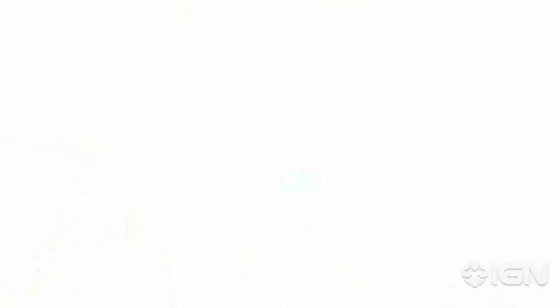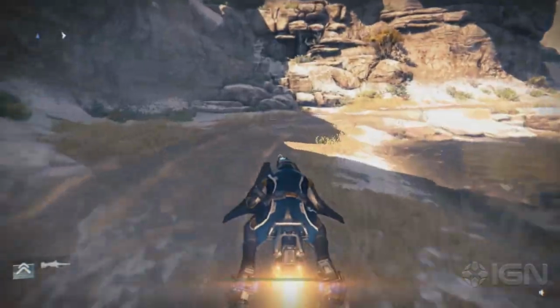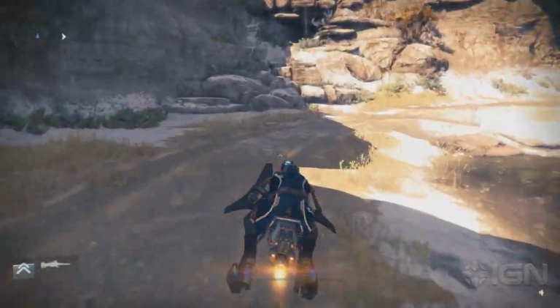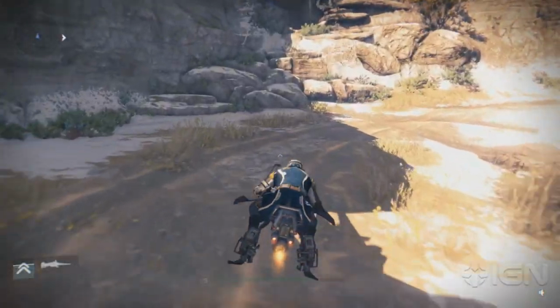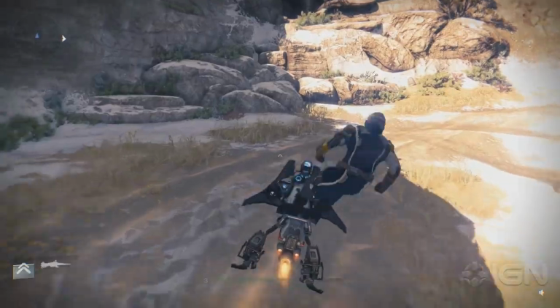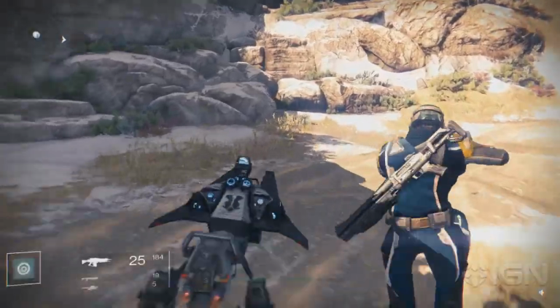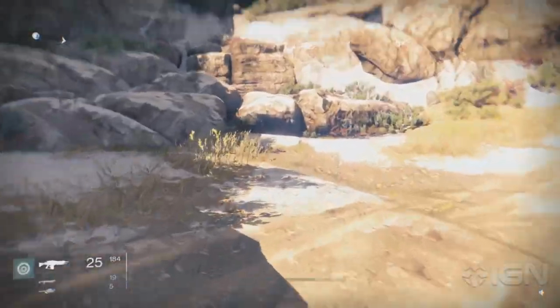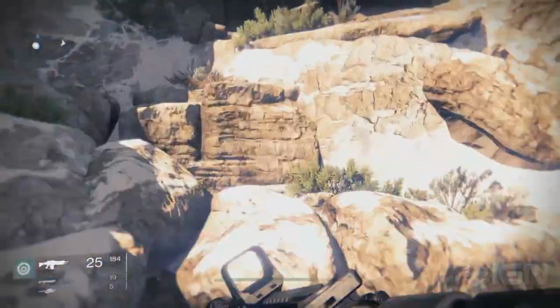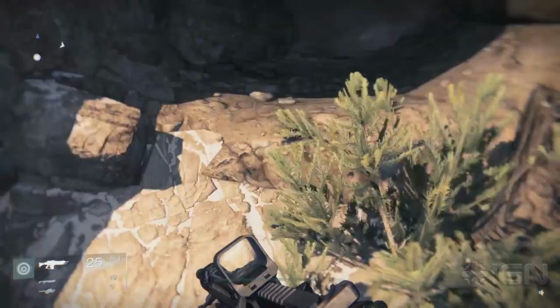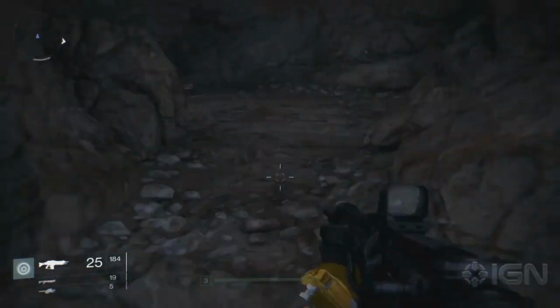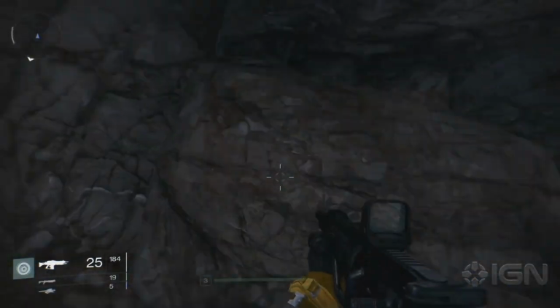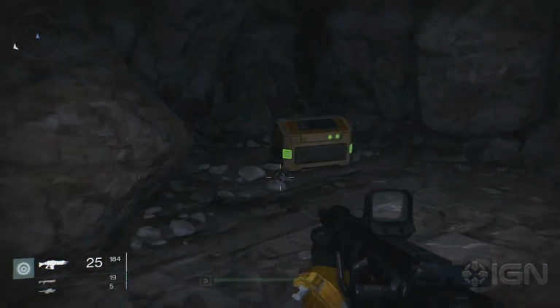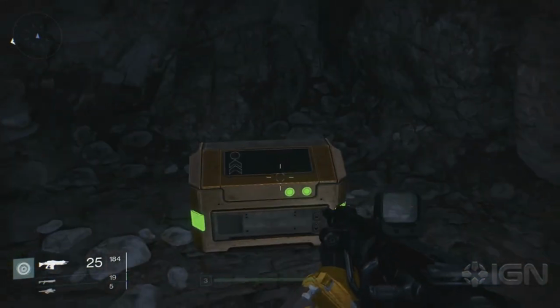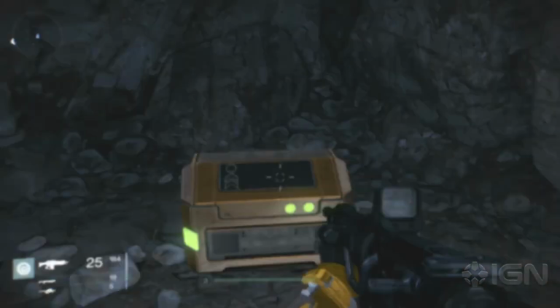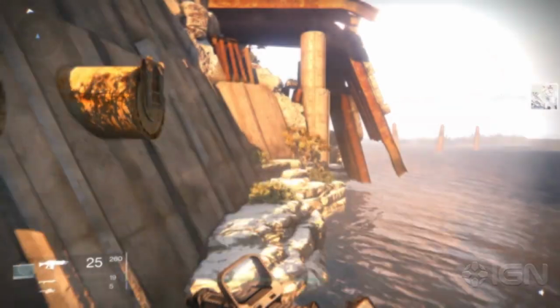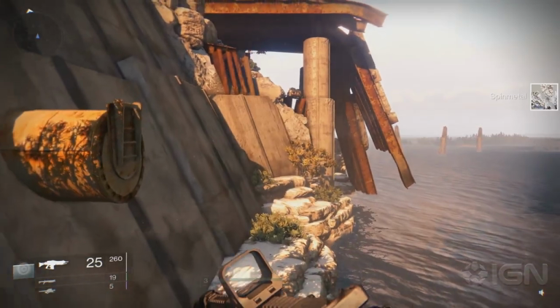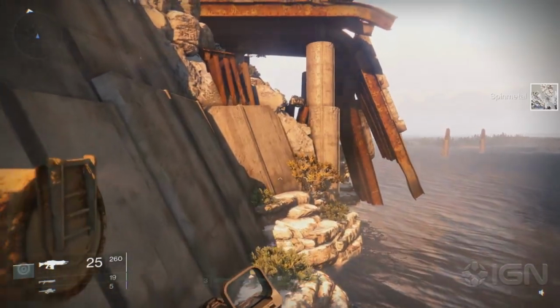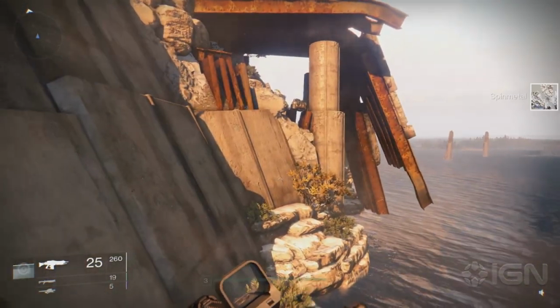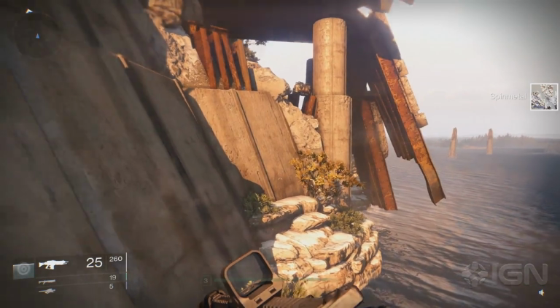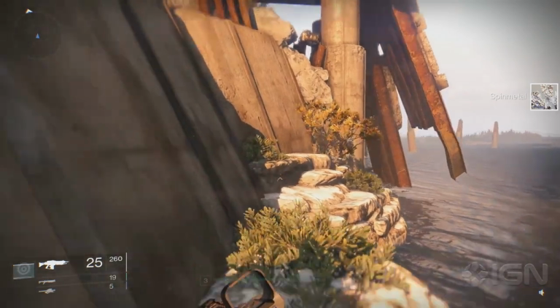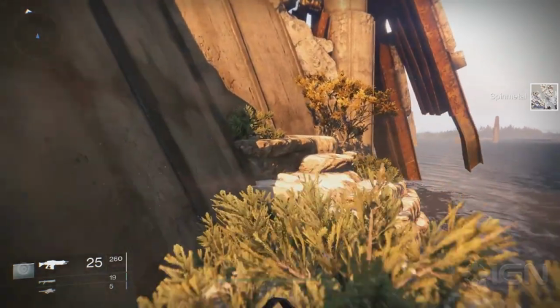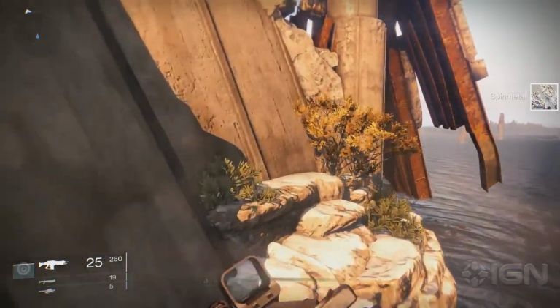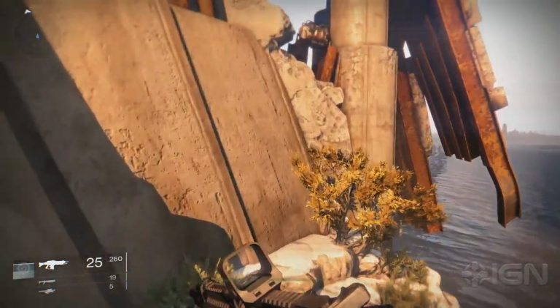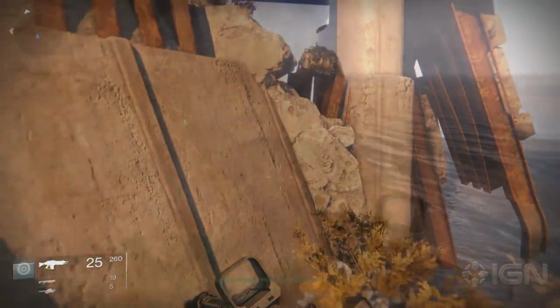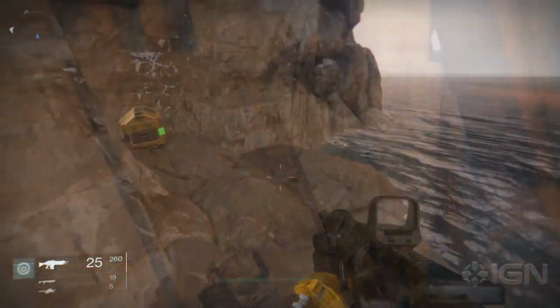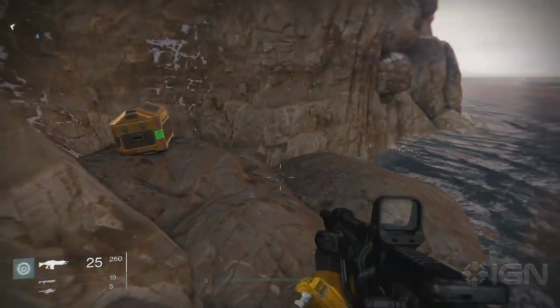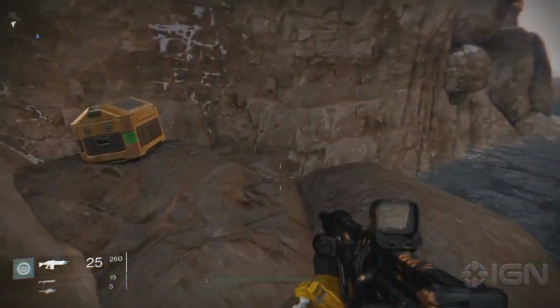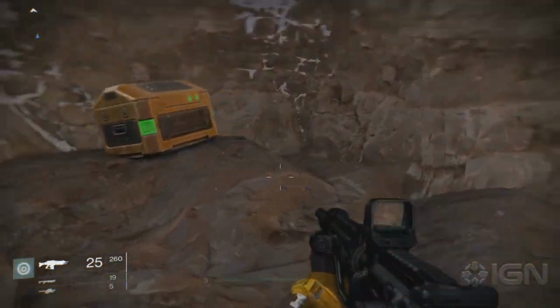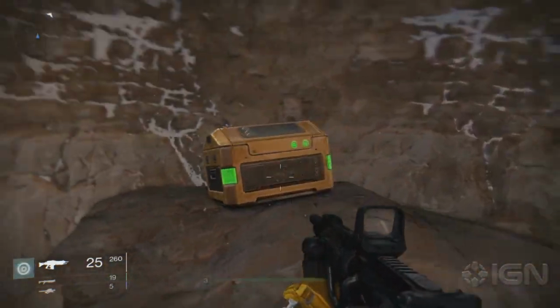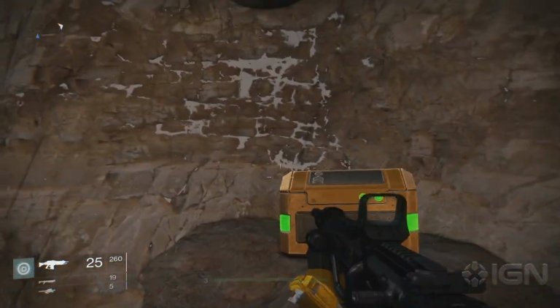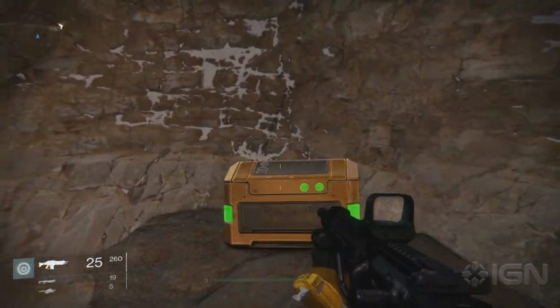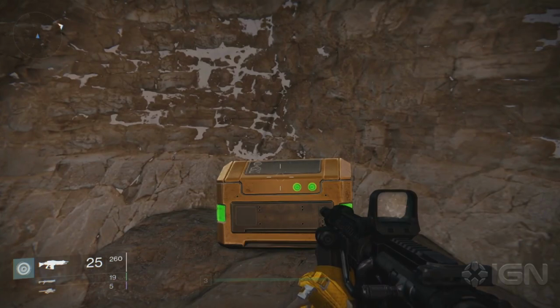When heading to the Forgotten Shore, you'll pass a little cave — hop in to find the next chest. If you continue following this path to the left, you can find a little overlook. Jump down onto the cliffs below and you'll find another gold chest.